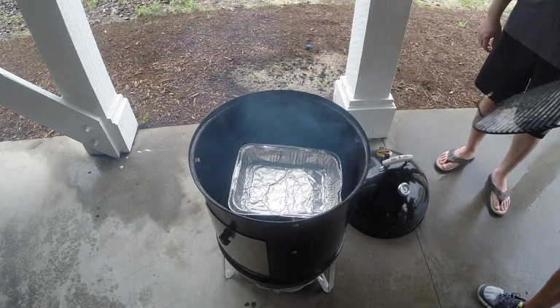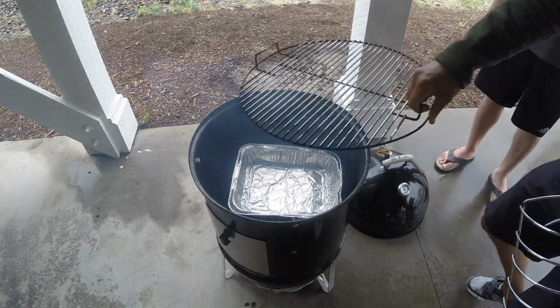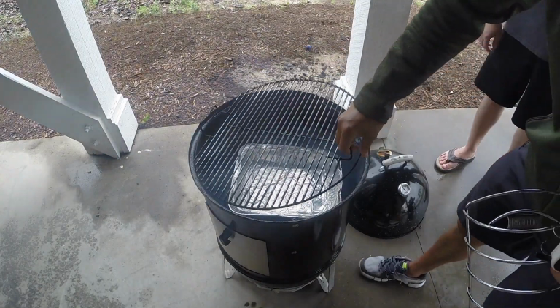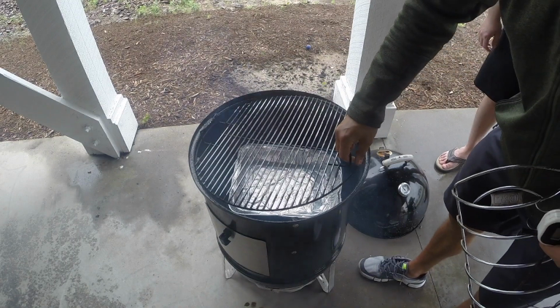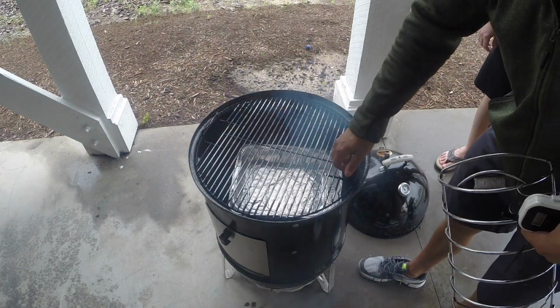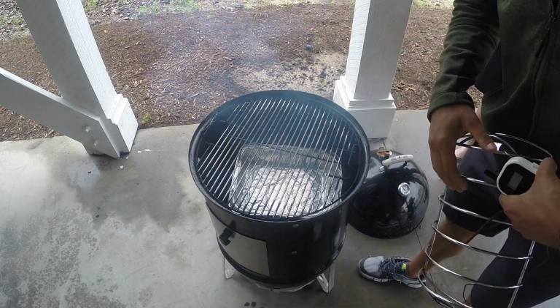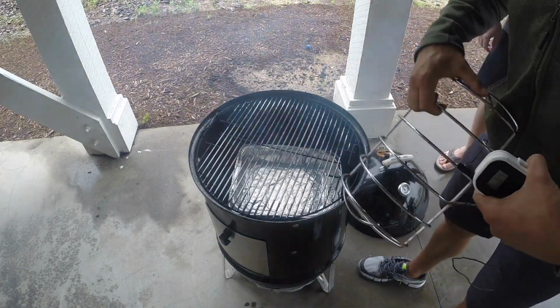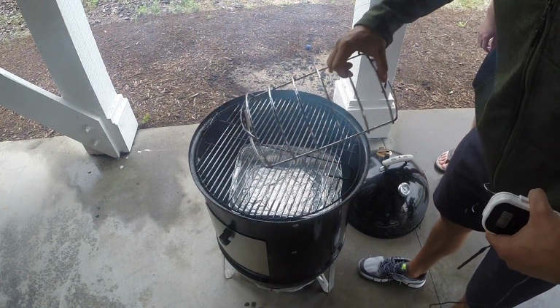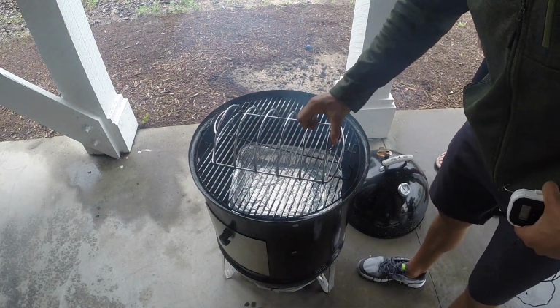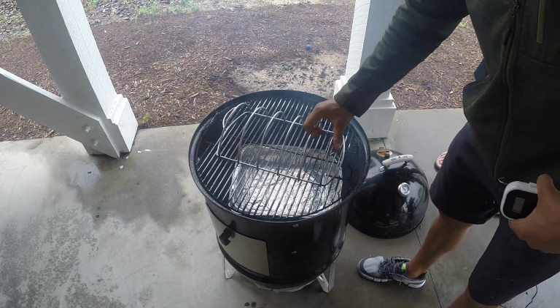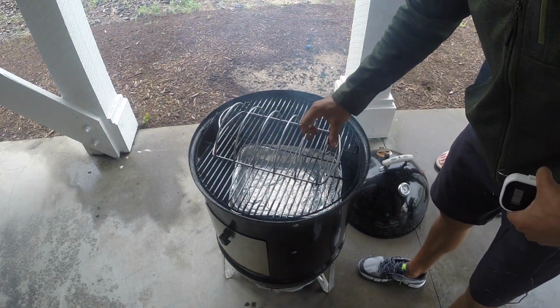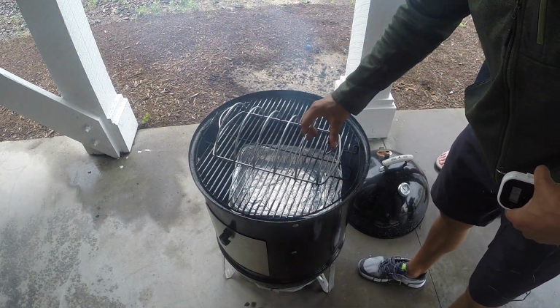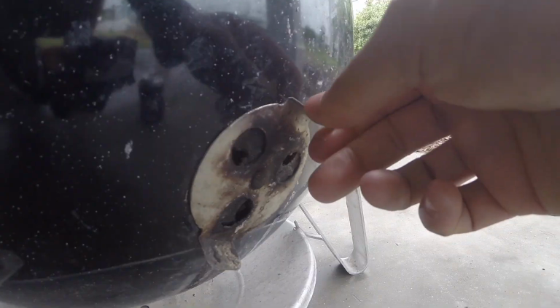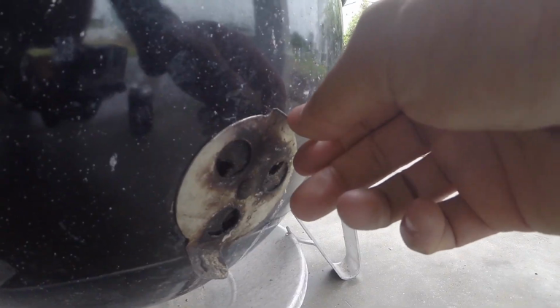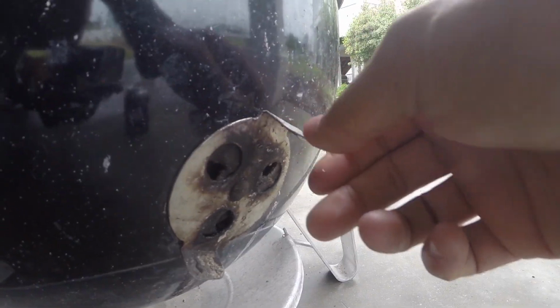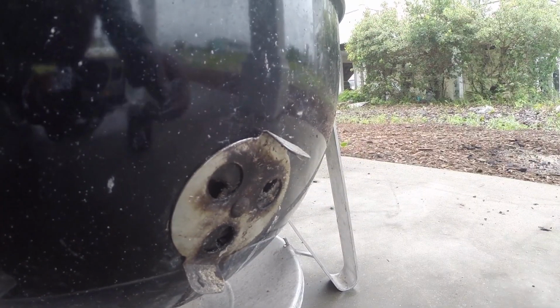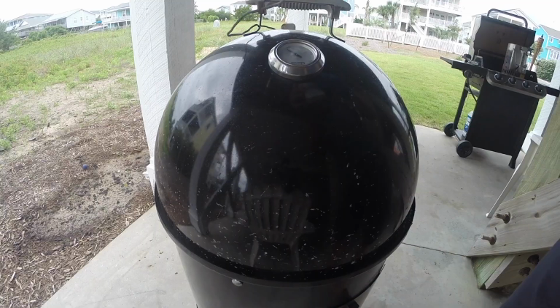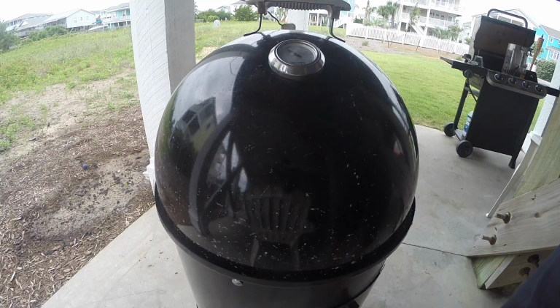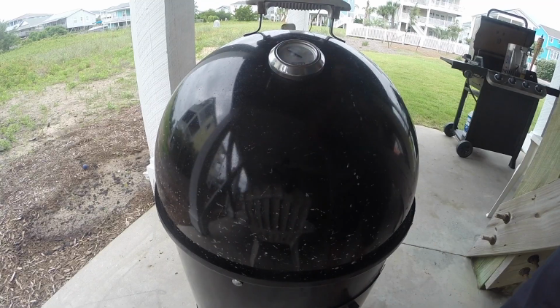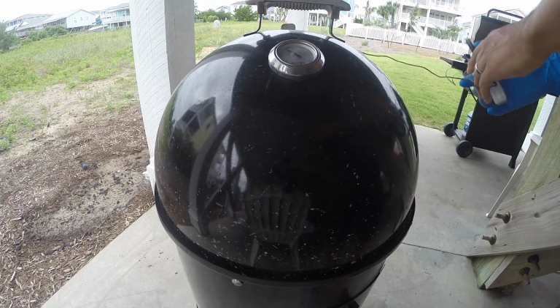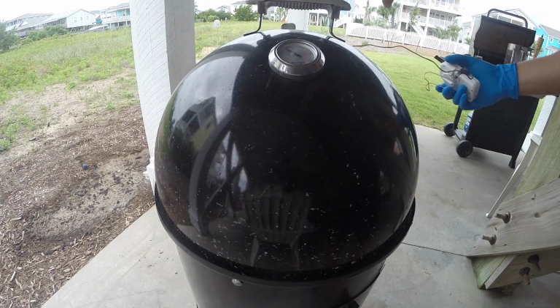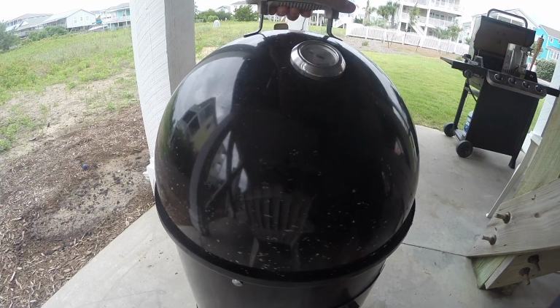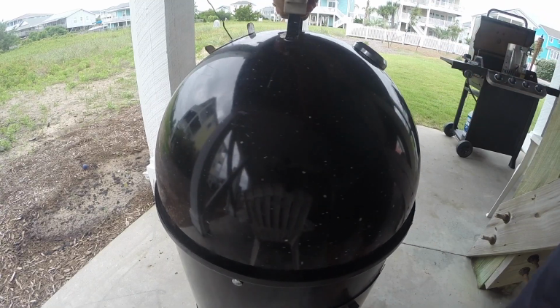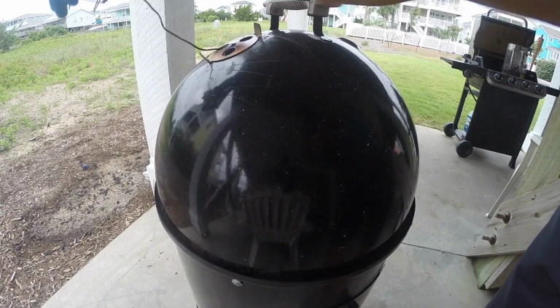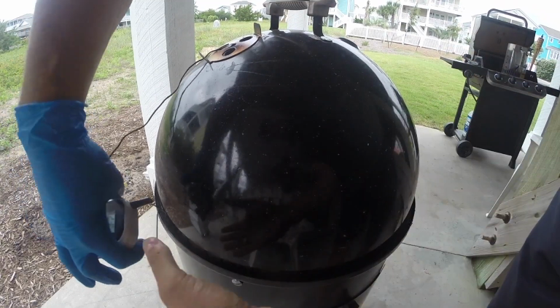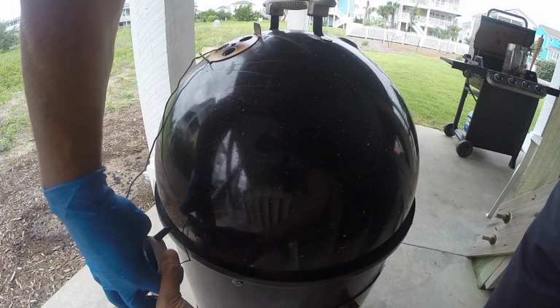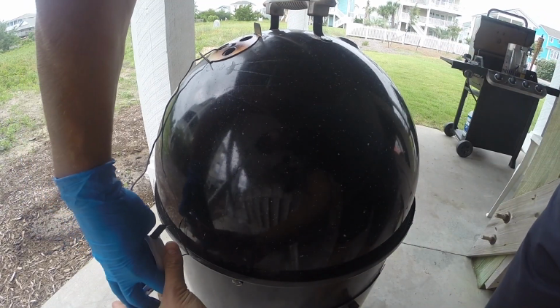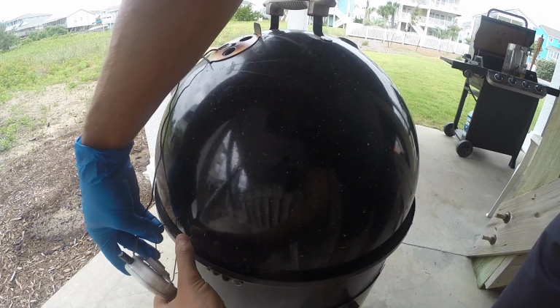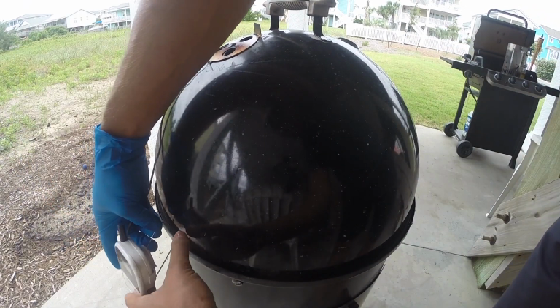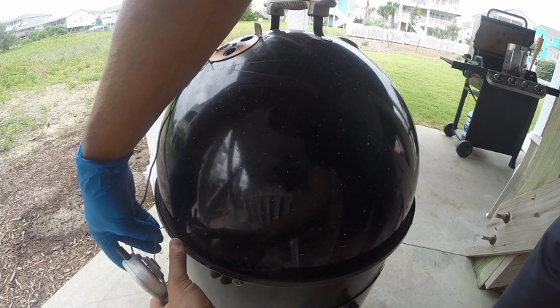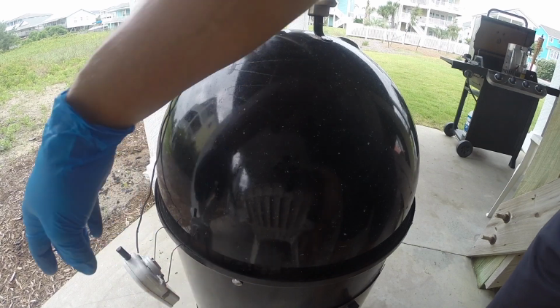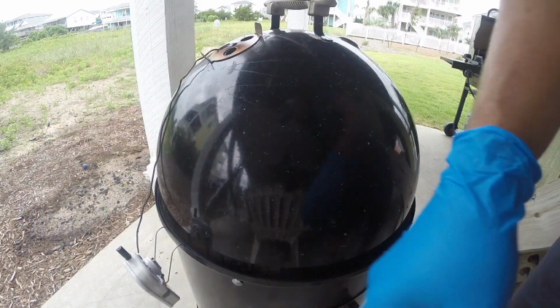If I had filled the charcoal basket all the way to the brim, I could probably get about 8 hours of slow and low burn time using this method. And on a 22-inch WSM, from what I hear, you can get about 10 or 12 hours, which is really great for those long overnight cooks.